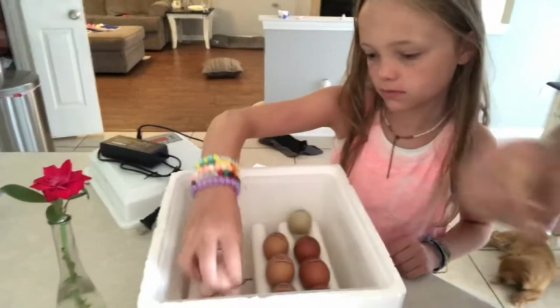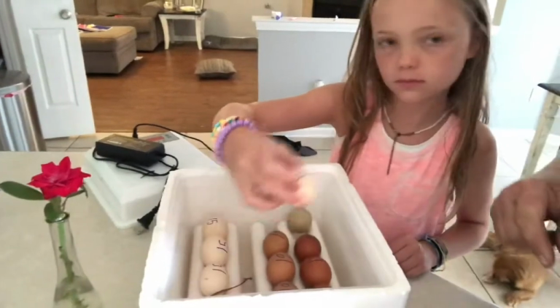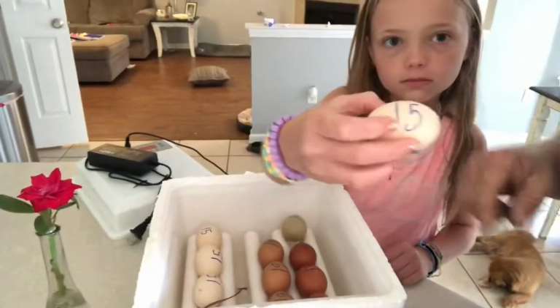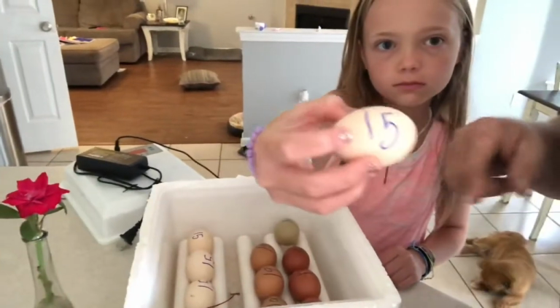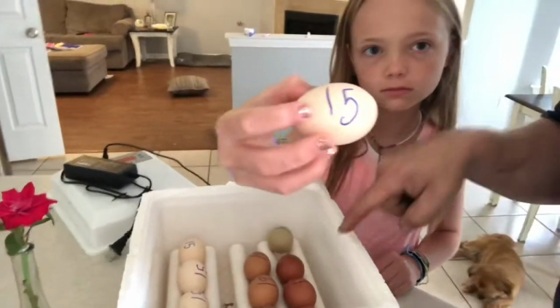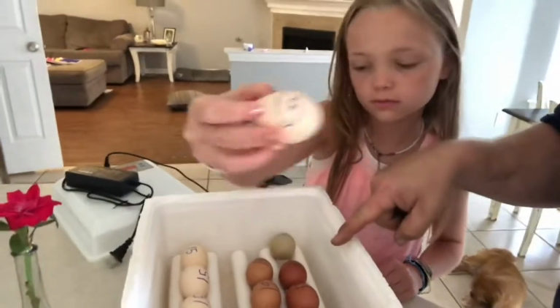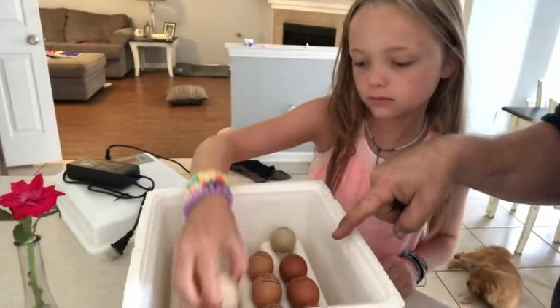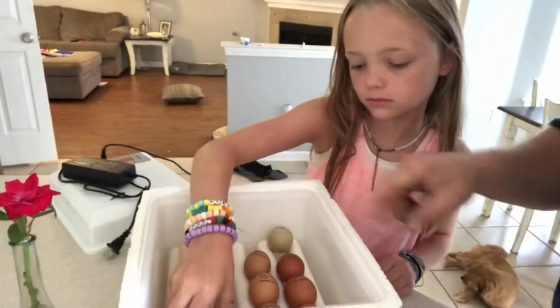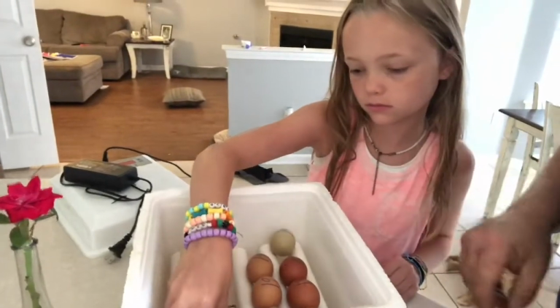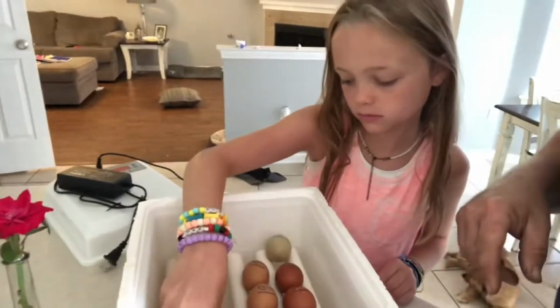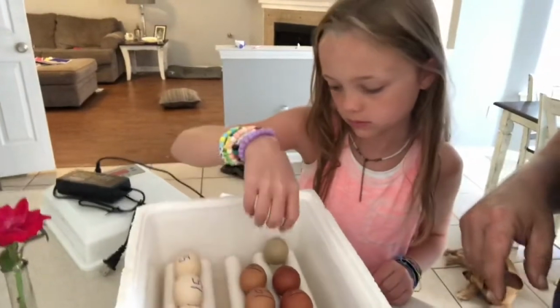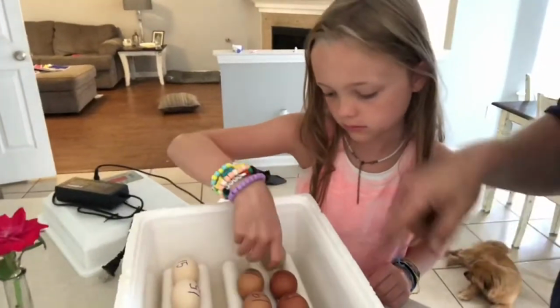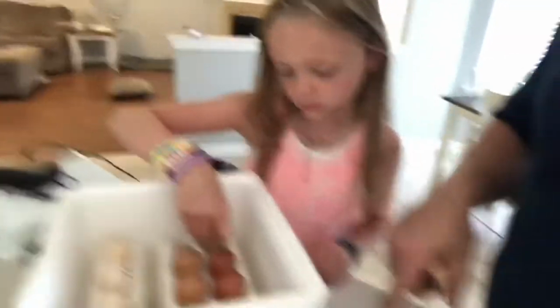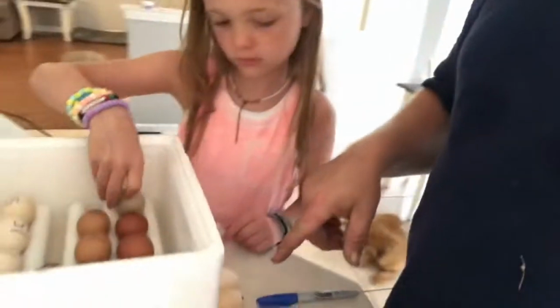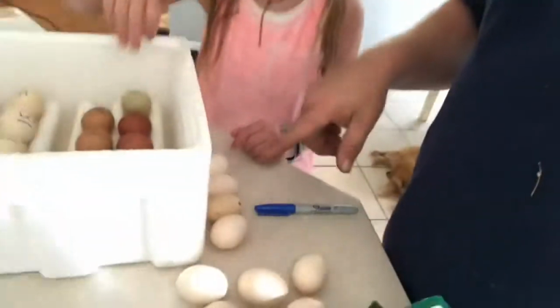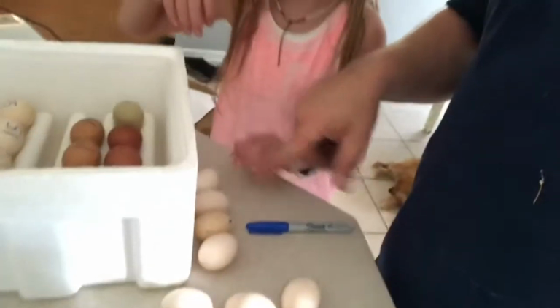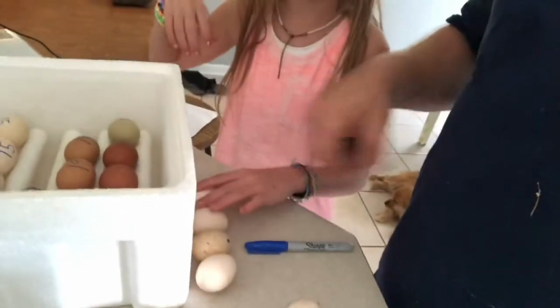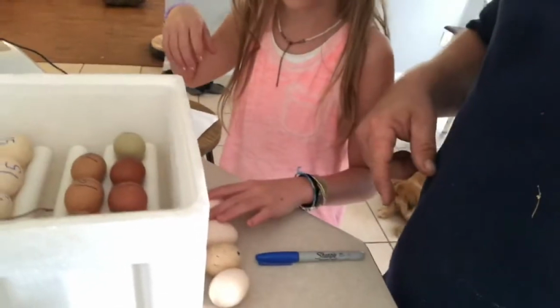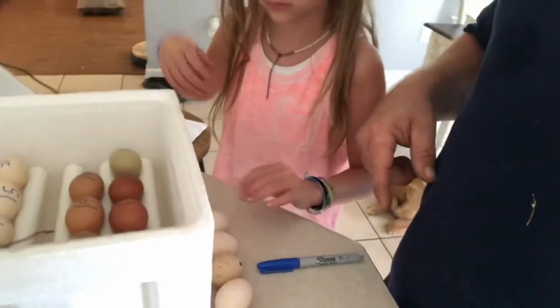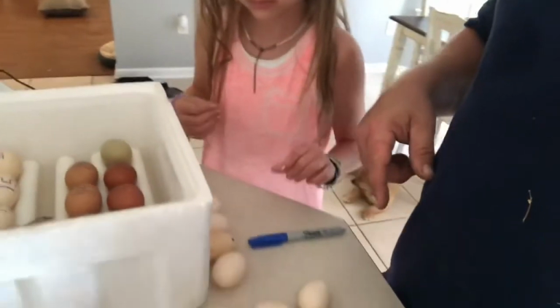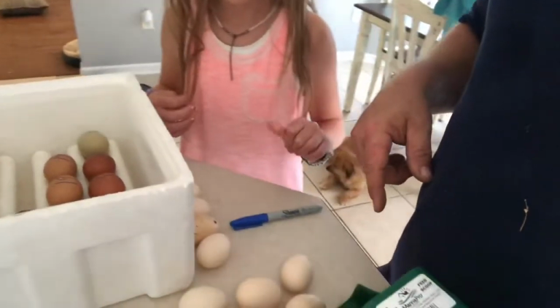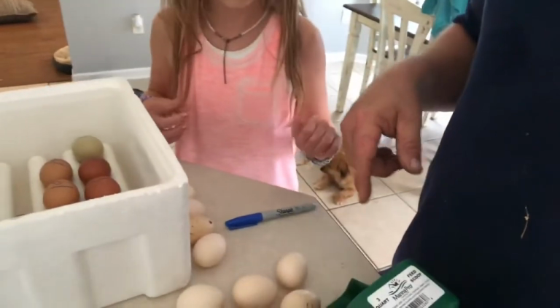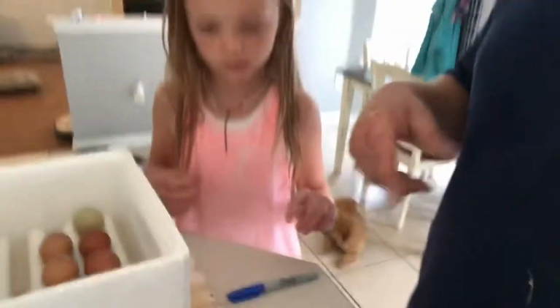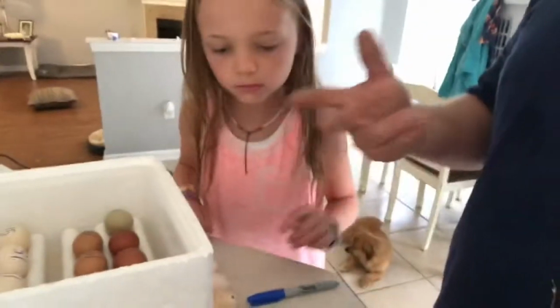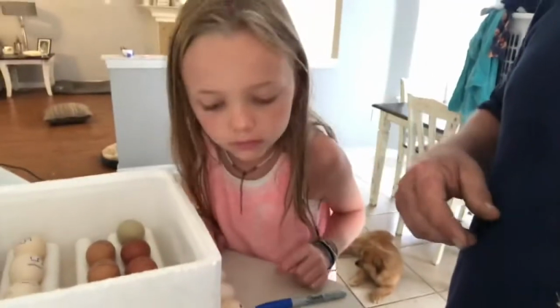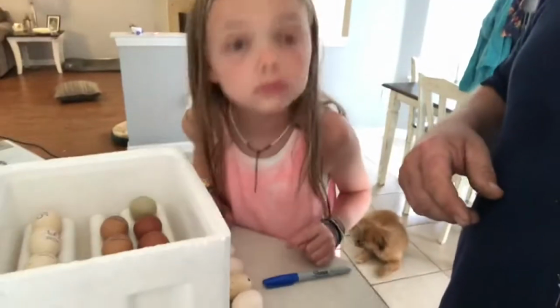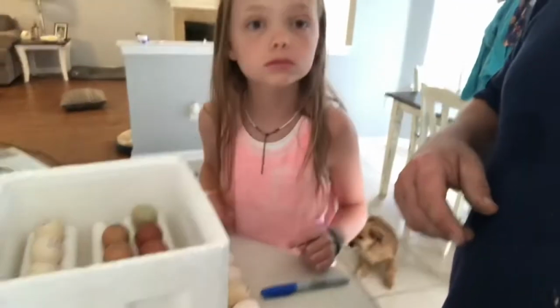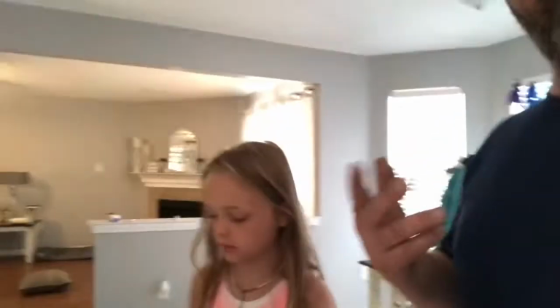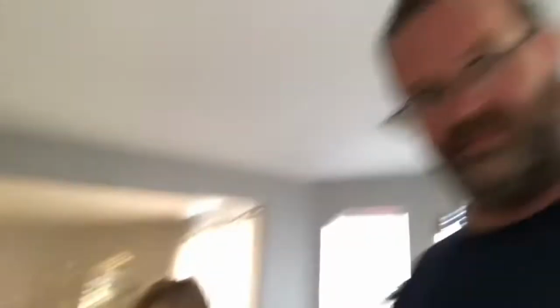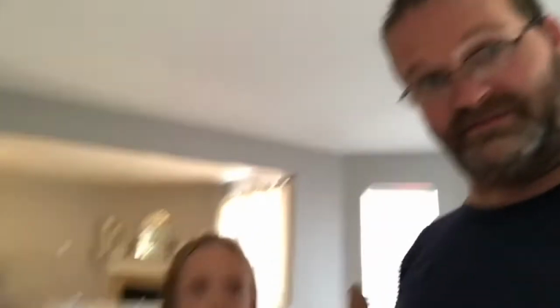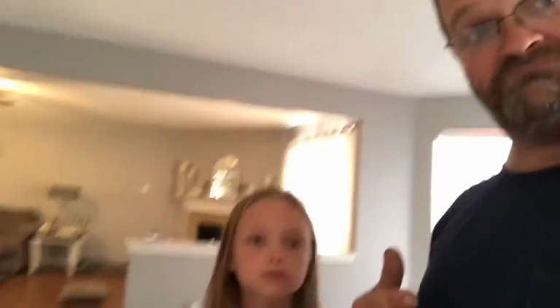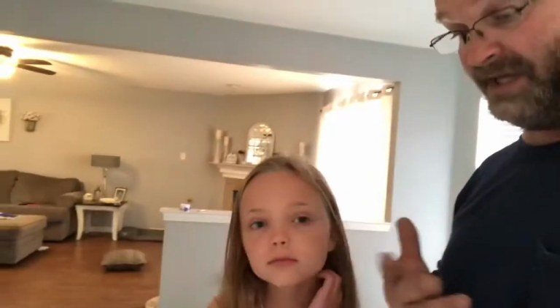So we're just guesstimating - those are due on the 15th, these will be due on the 19th. And then we're just going to fill up the rest with these silkie eggs that I gathered today, so we'll have a full batch of eggs.